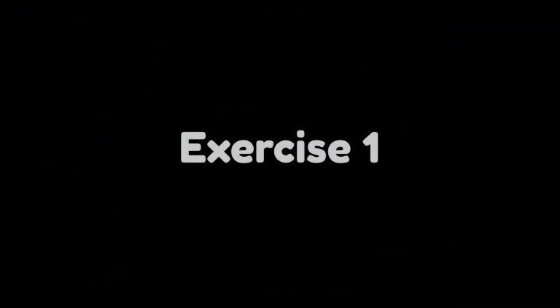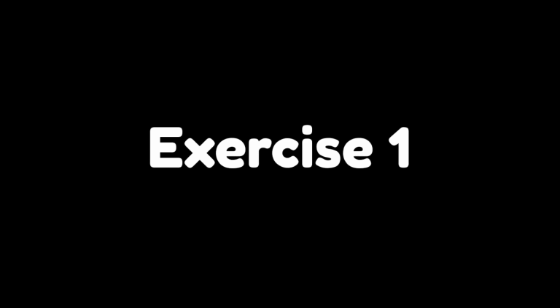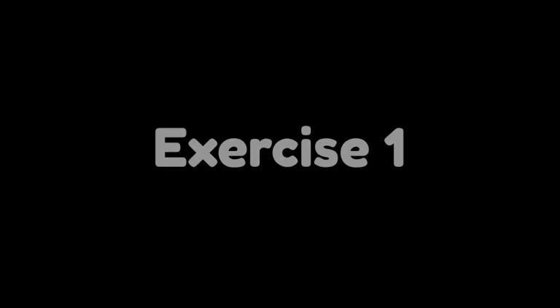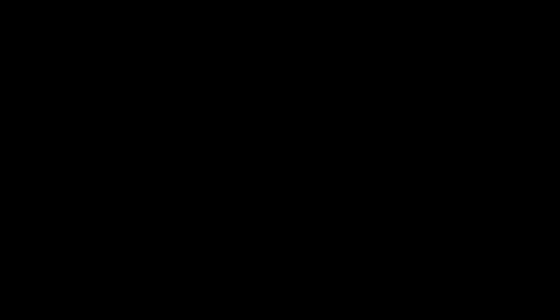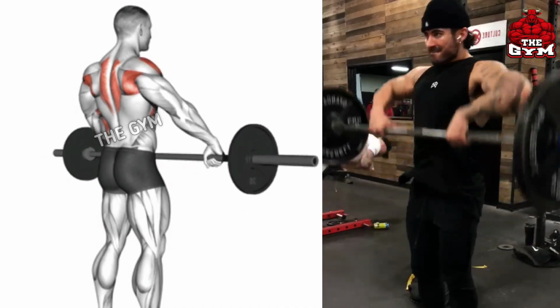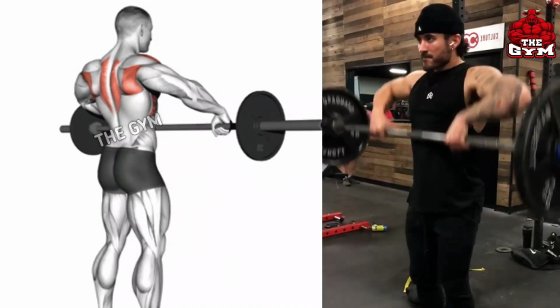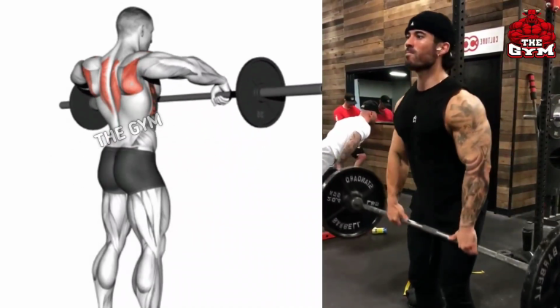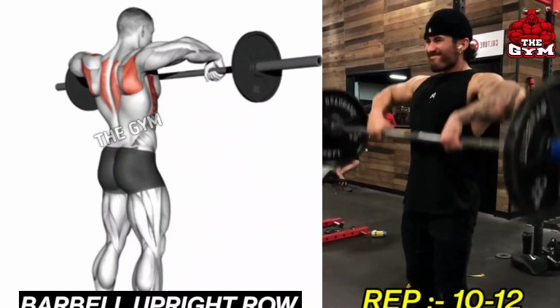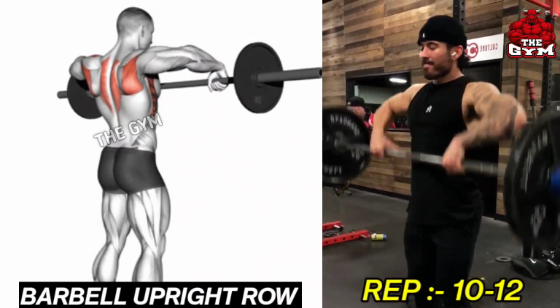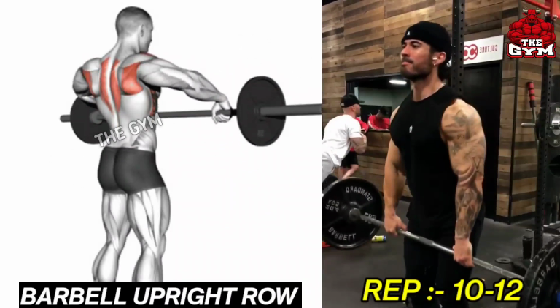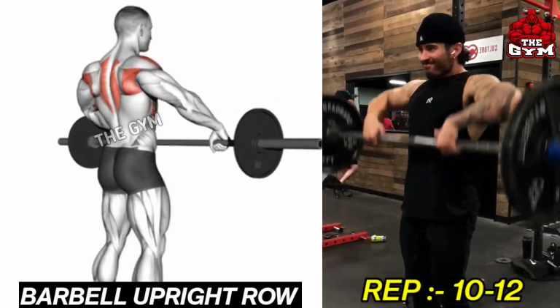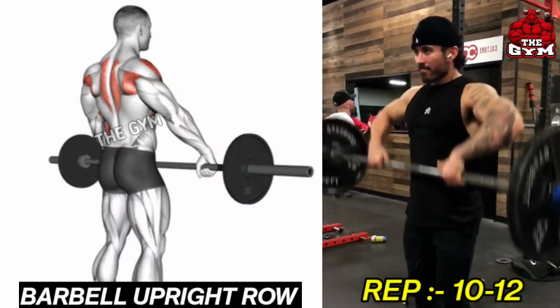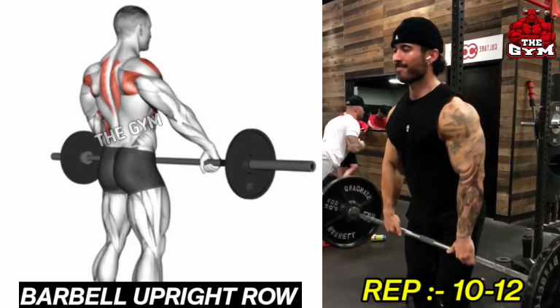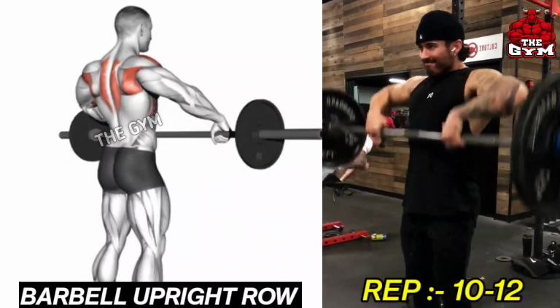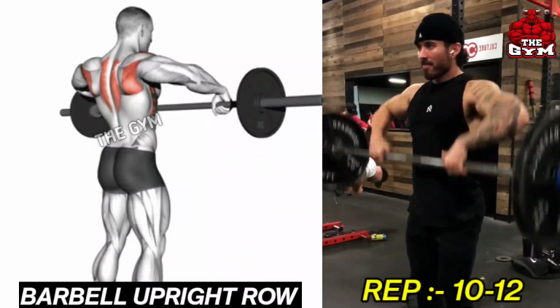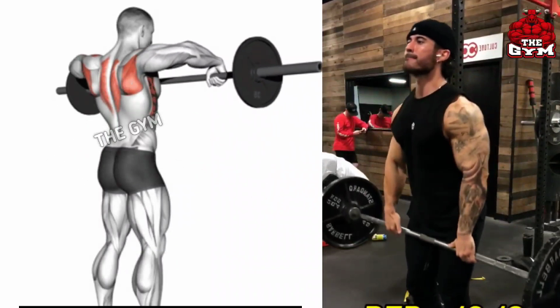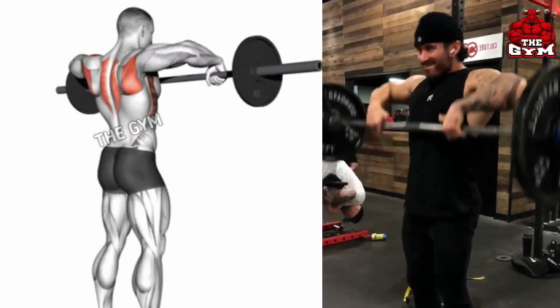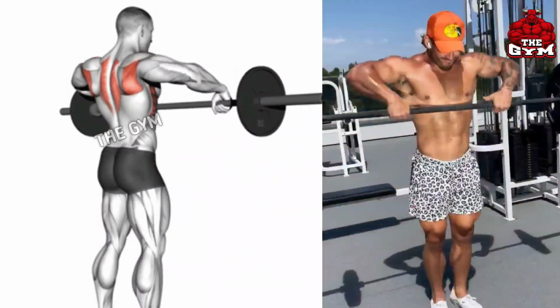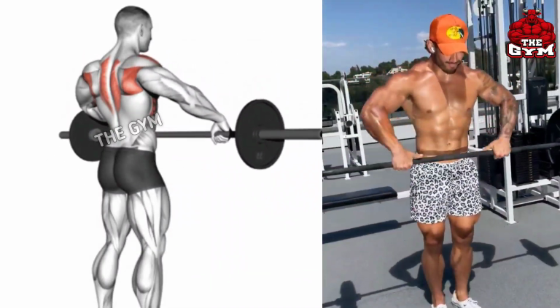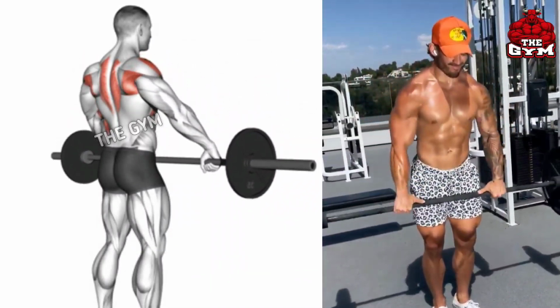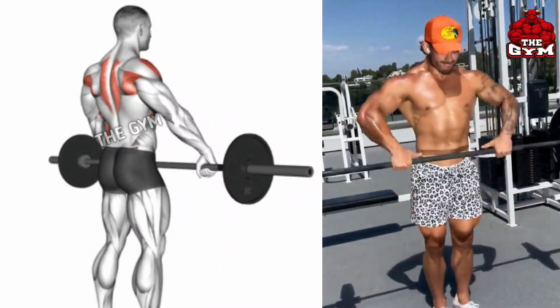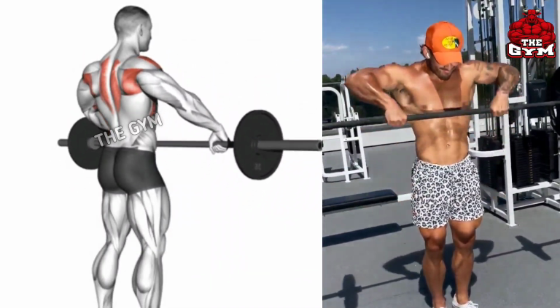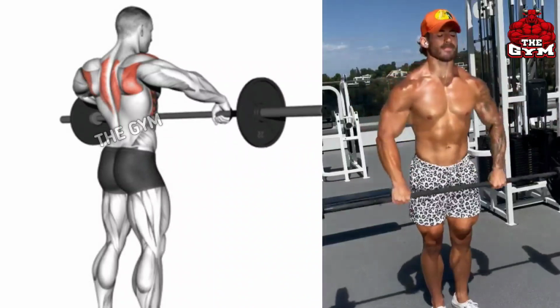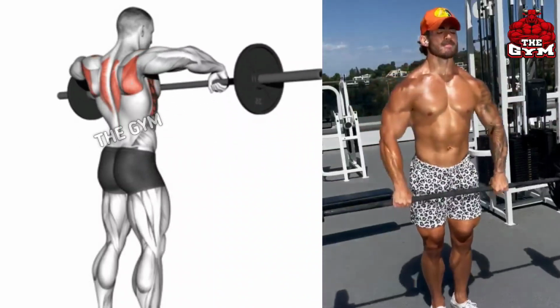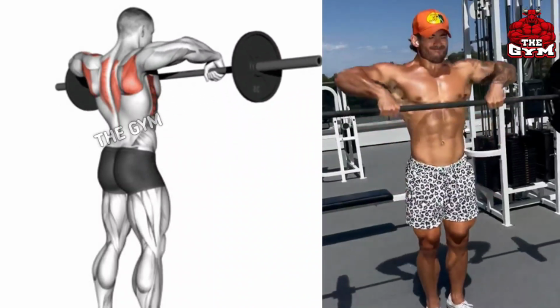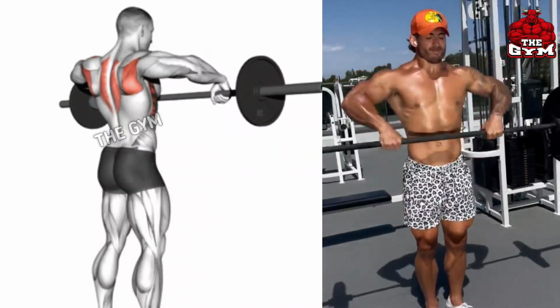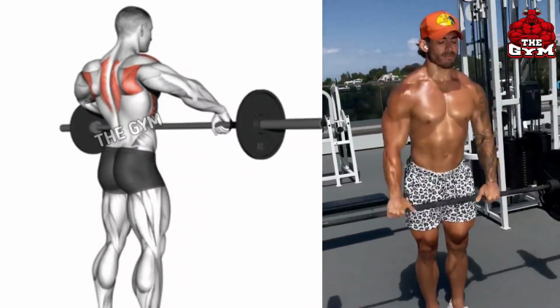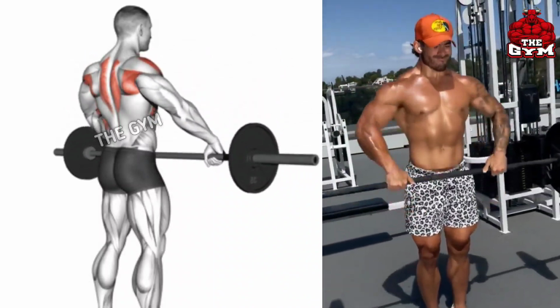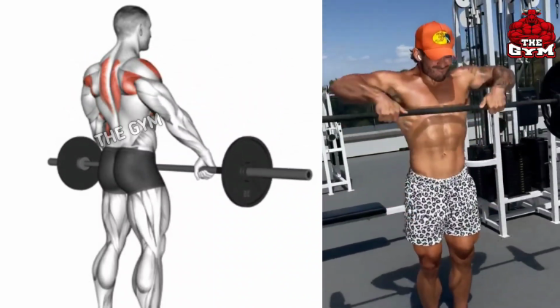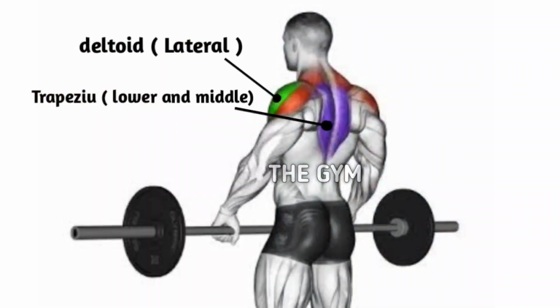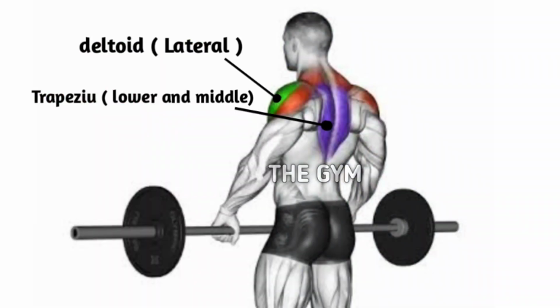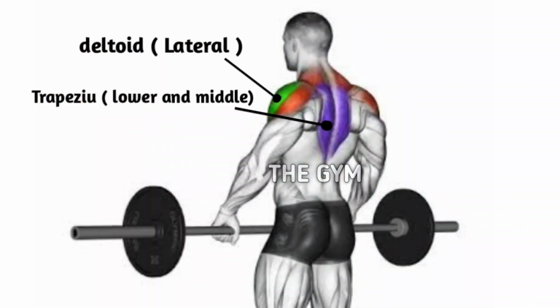Barbell Upright Row. Upright Row is a very good exercise for a wider body. Many people do not take their elbow up while doing the upright row exercise, which is wrong. So always keep your elbow above the forearms.